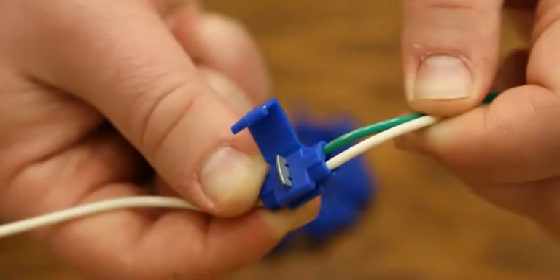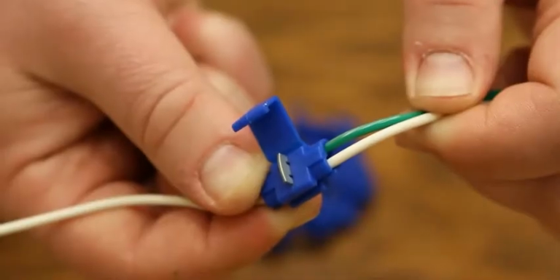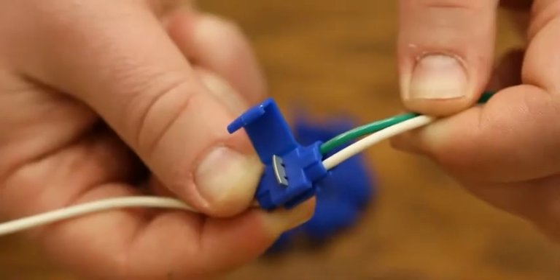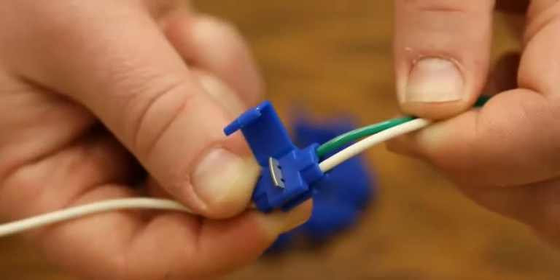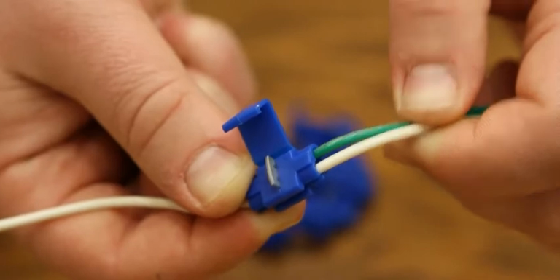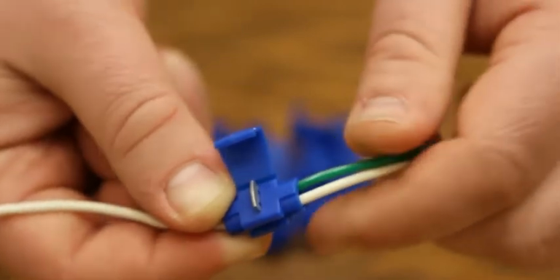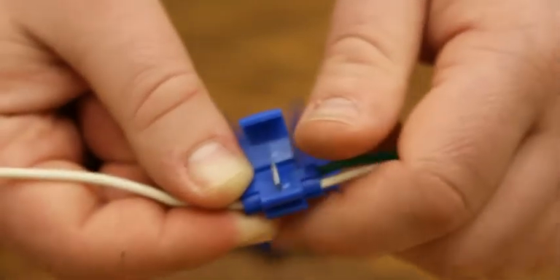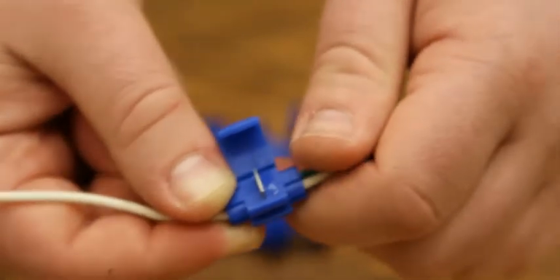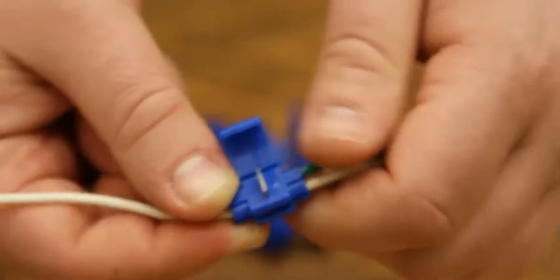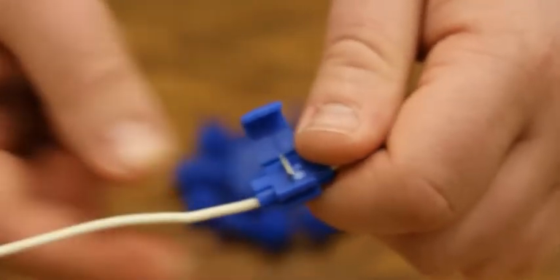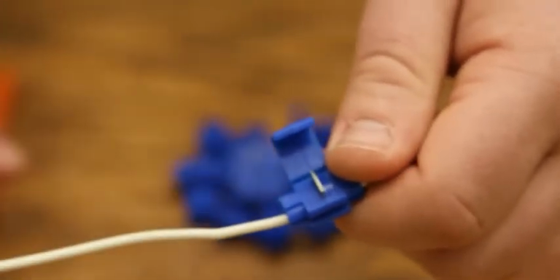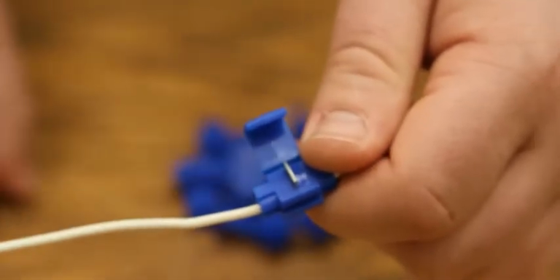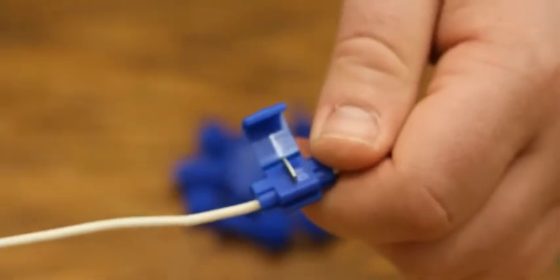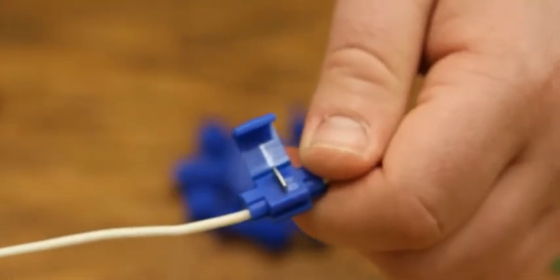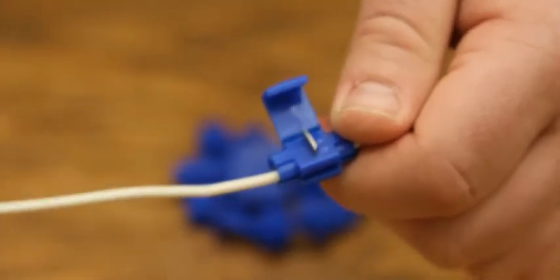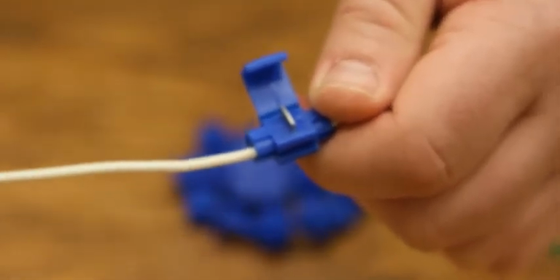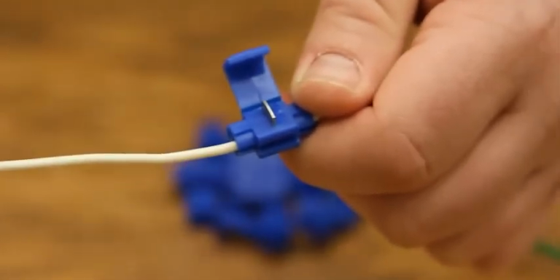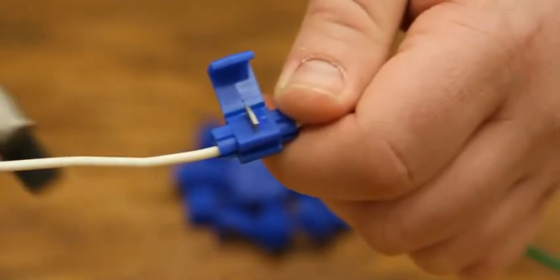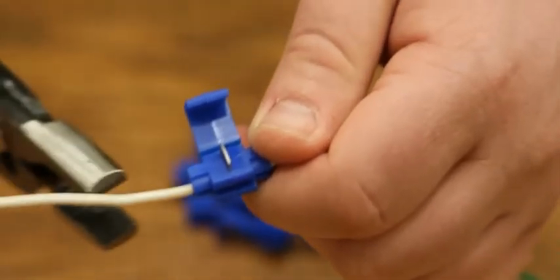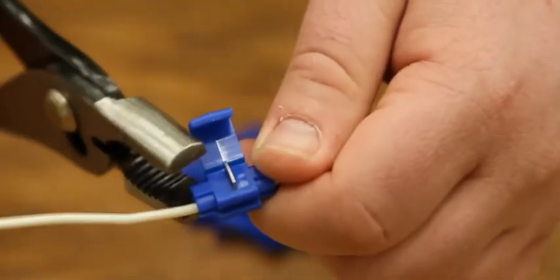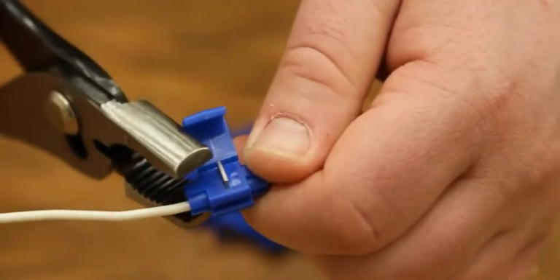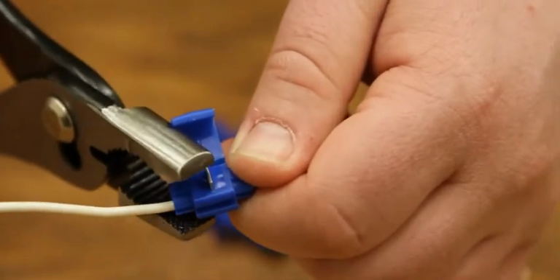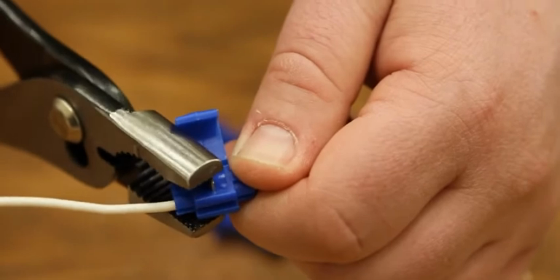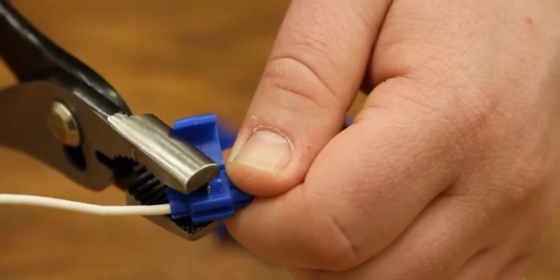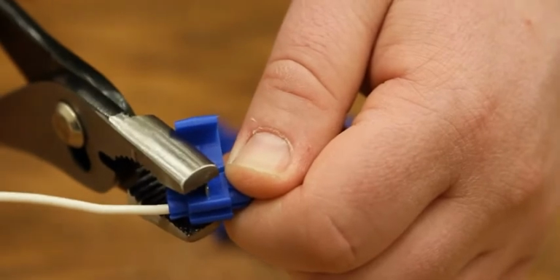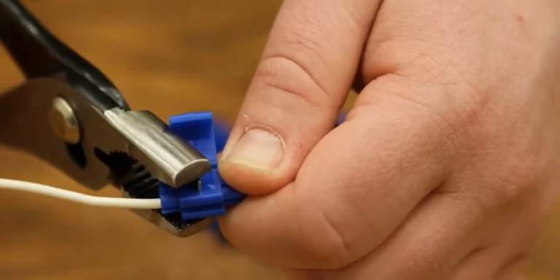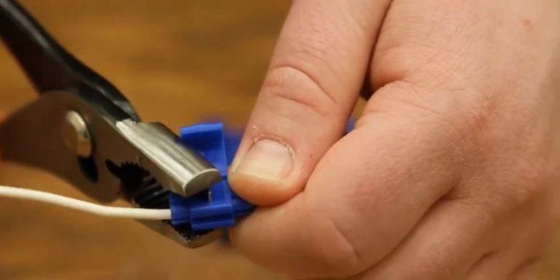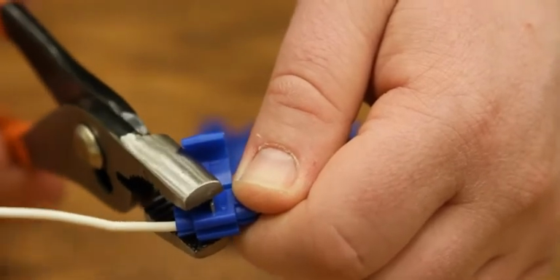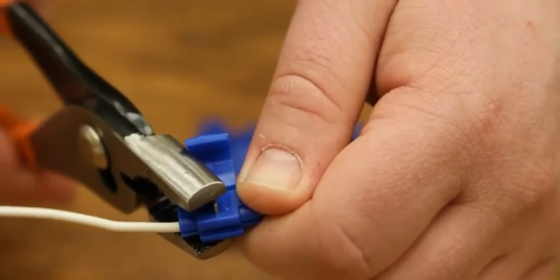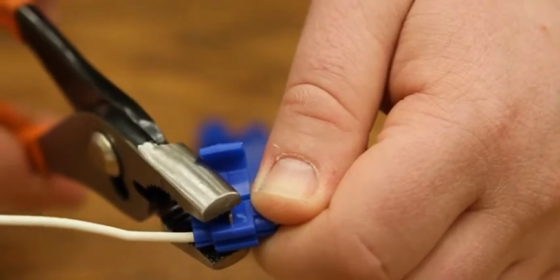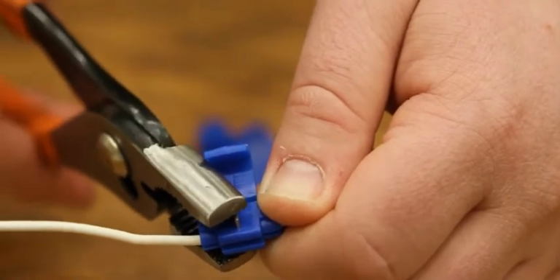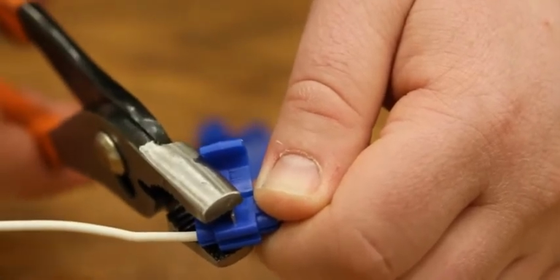Next, use the pliers to squeeze the blade of the SnapLock down. Make sure you squeeze tight enough to pierce the wires. This action will create a connection between the two wires.